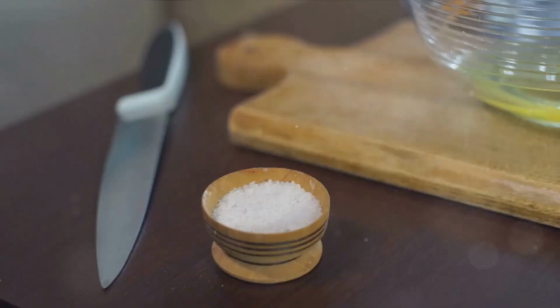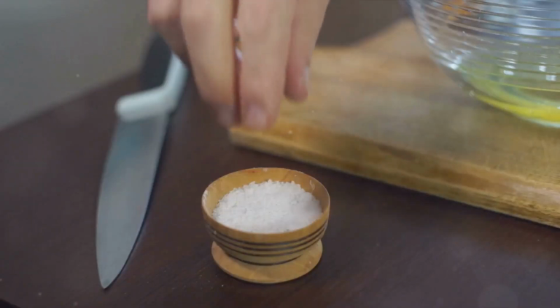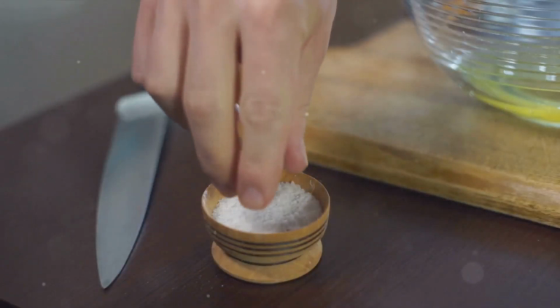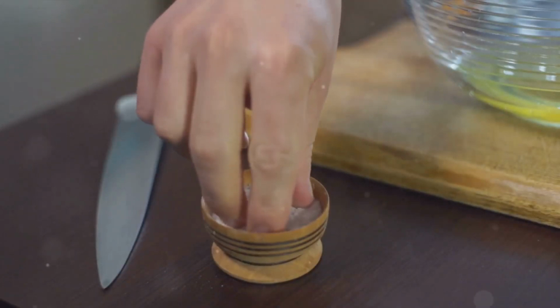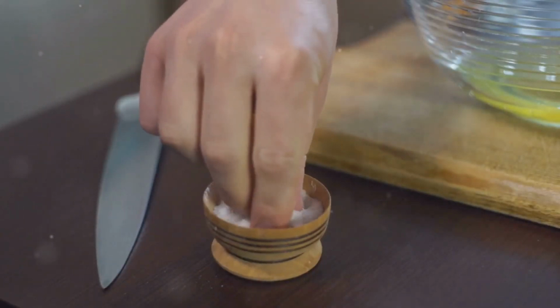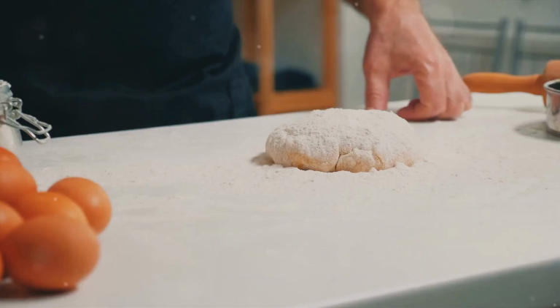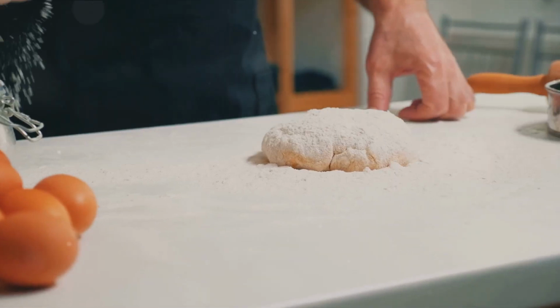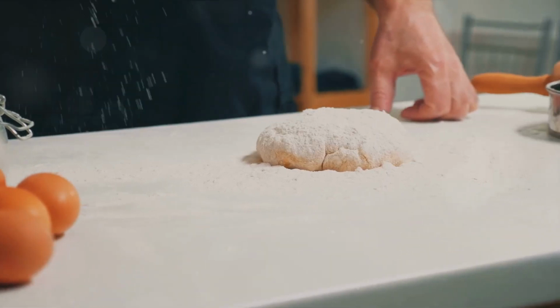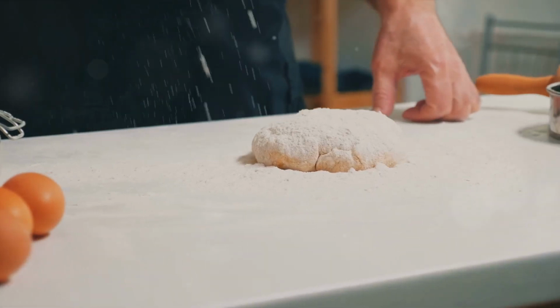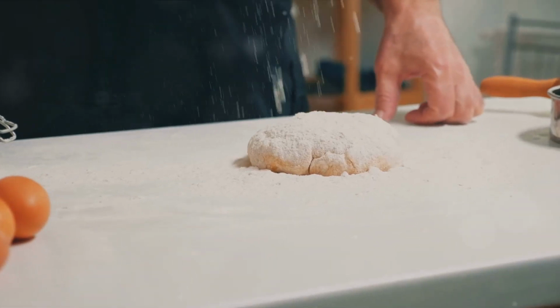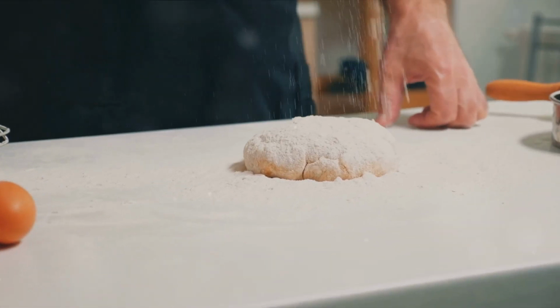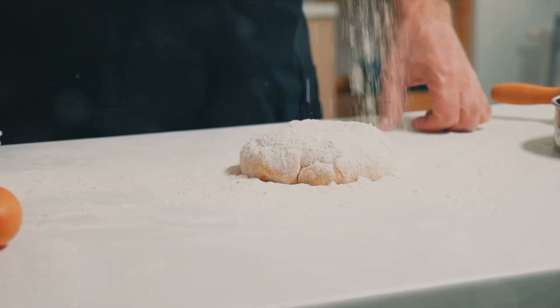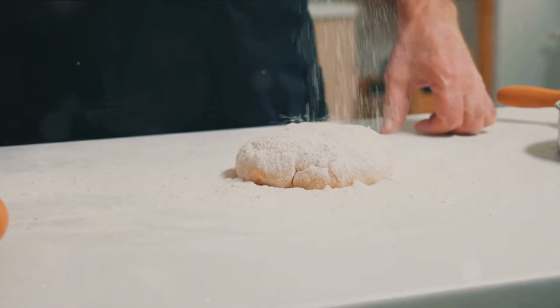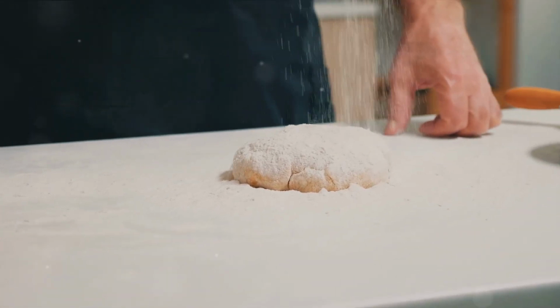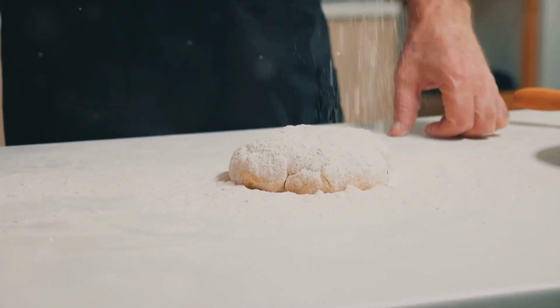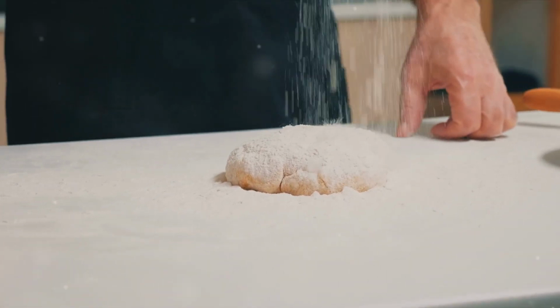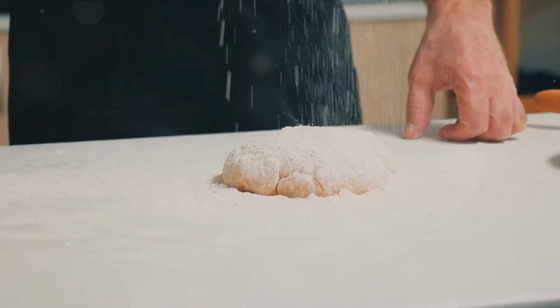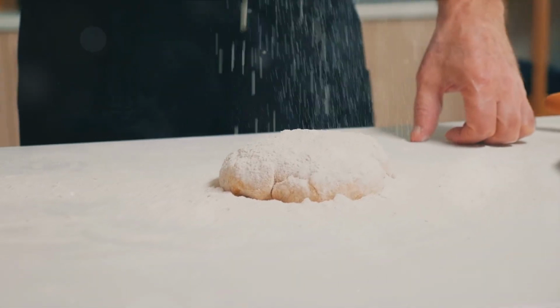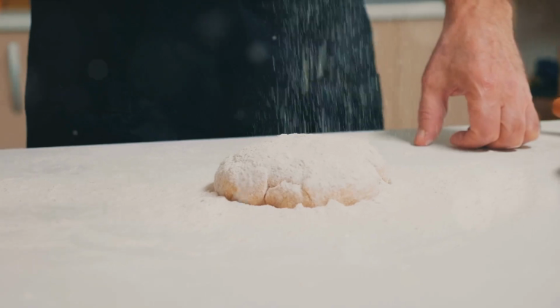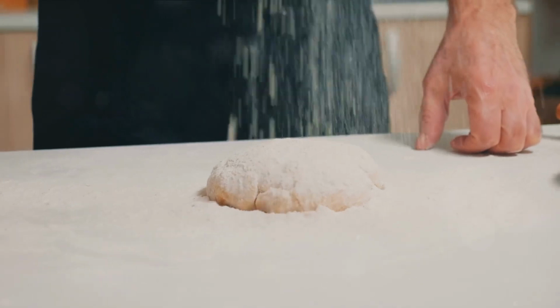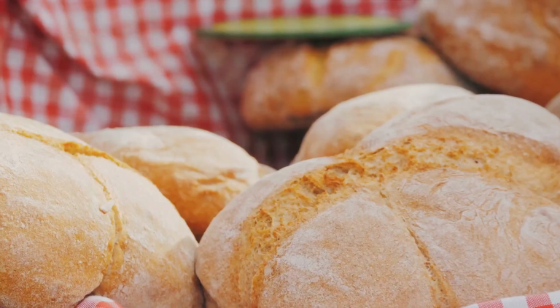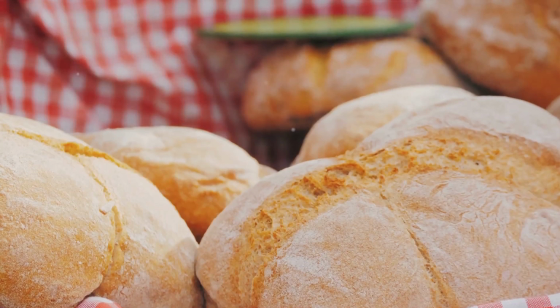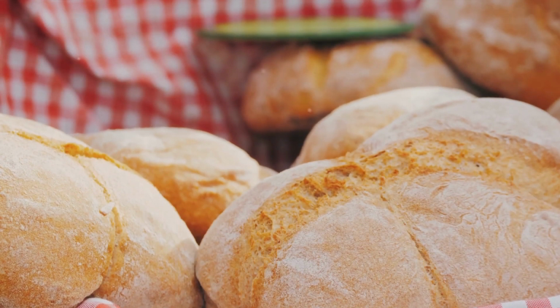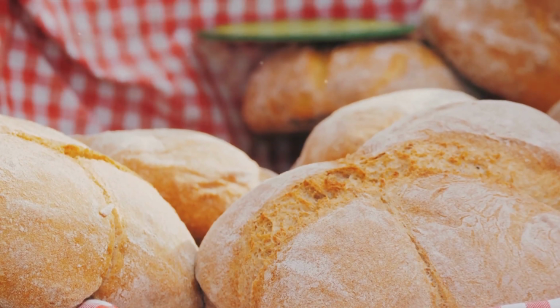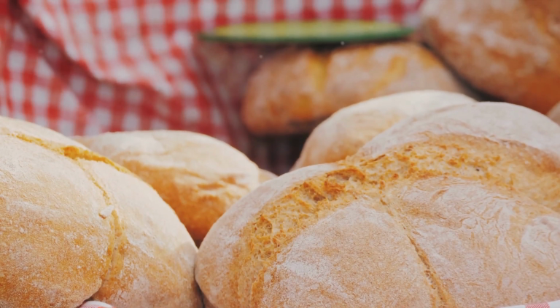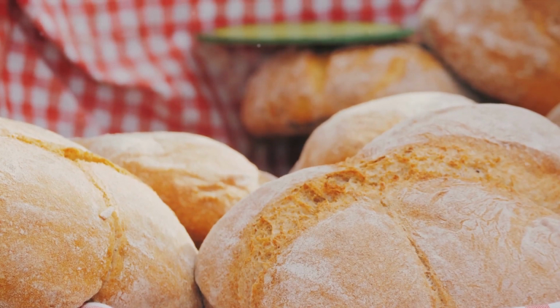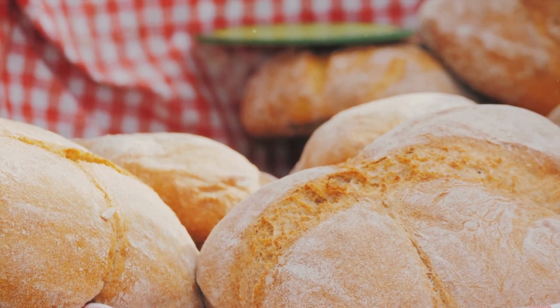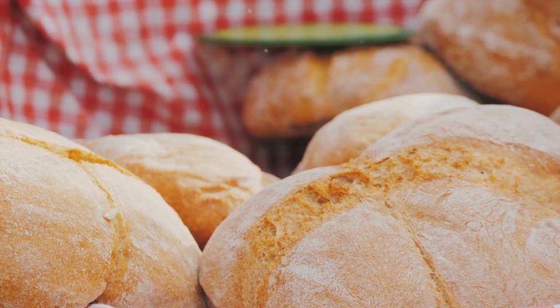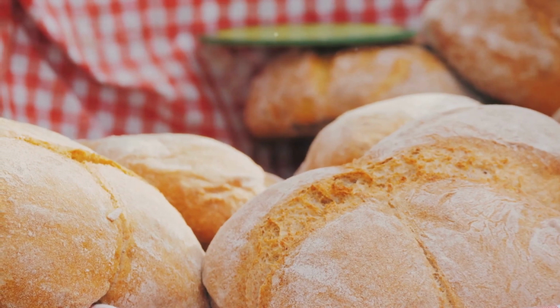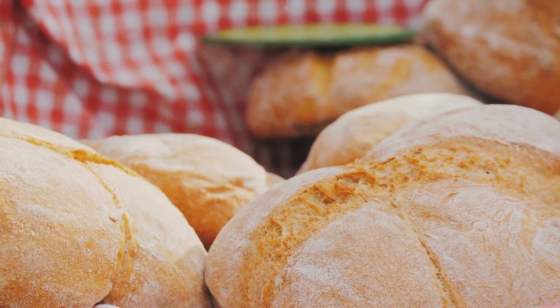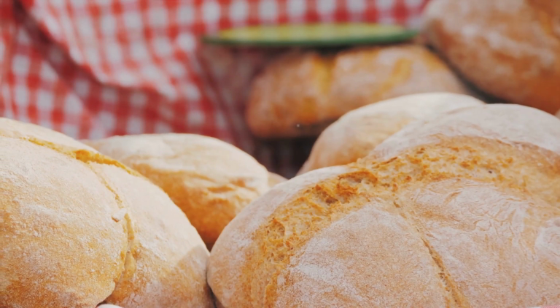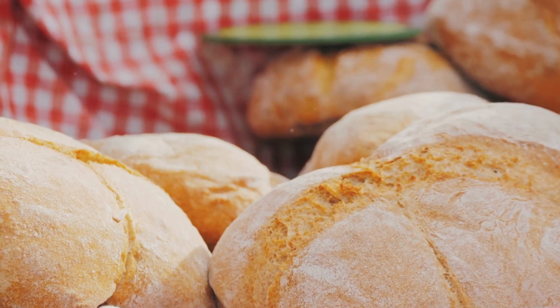And finally, there's salt. While it might seem like just a flavor enhancer, salt also strengthens the dough and controls yeast fermentation. With the right ingredients in hand, you're one step closer to your homemade sourdough buns.